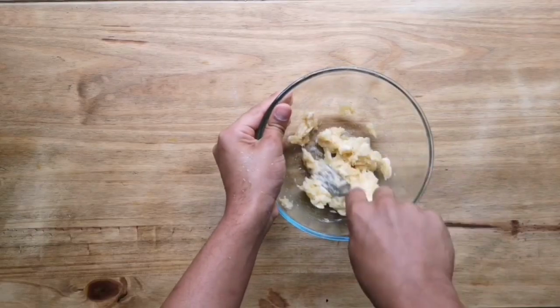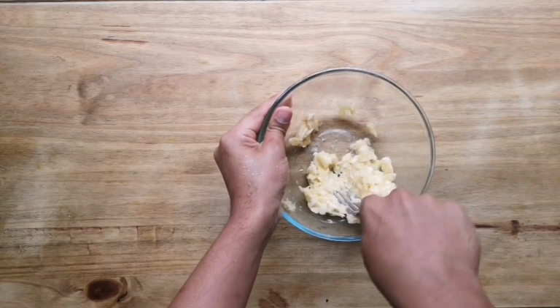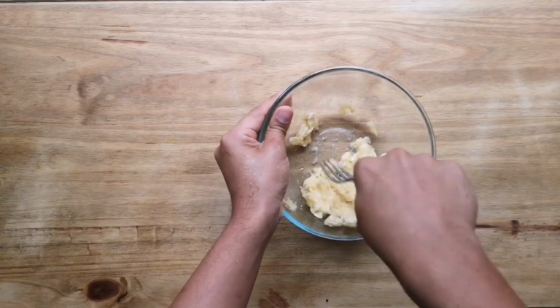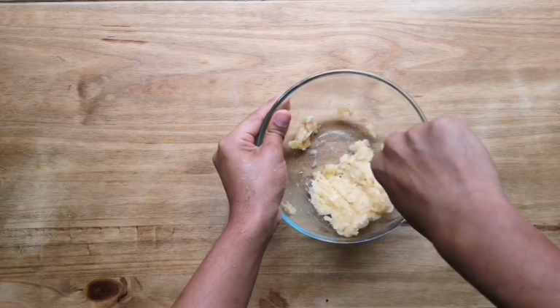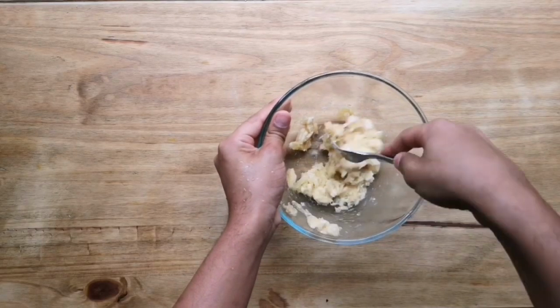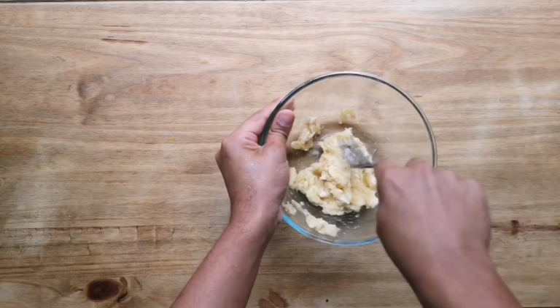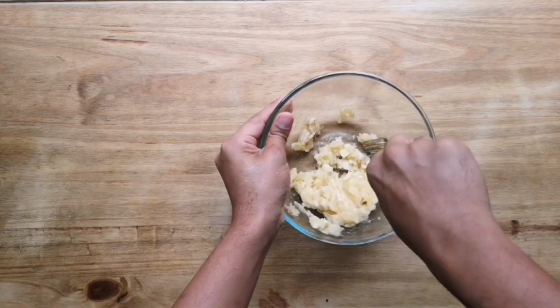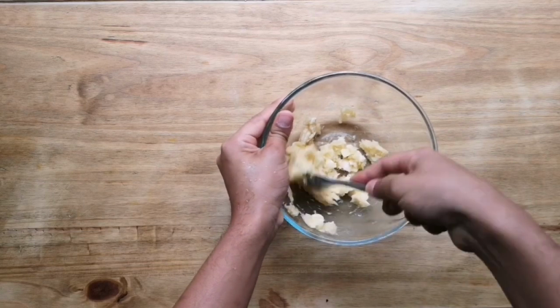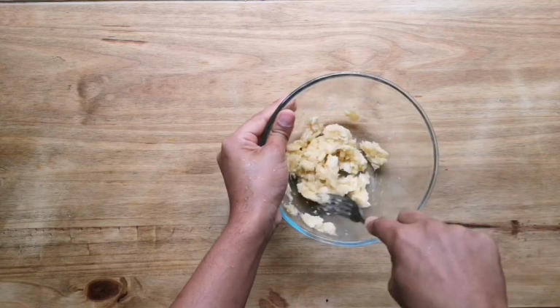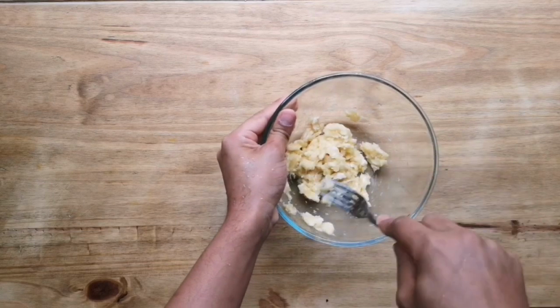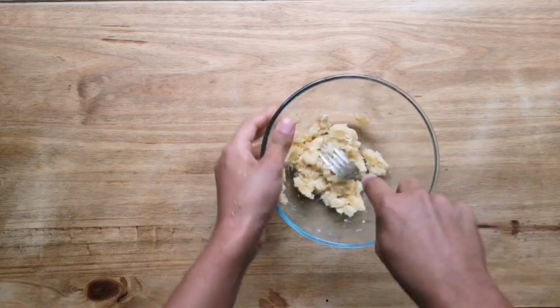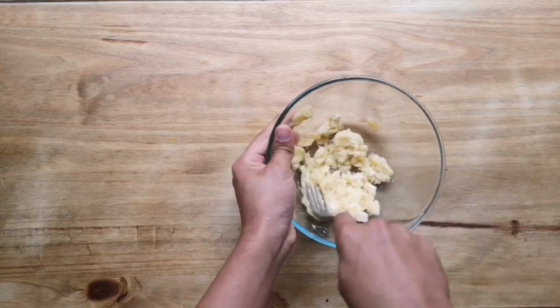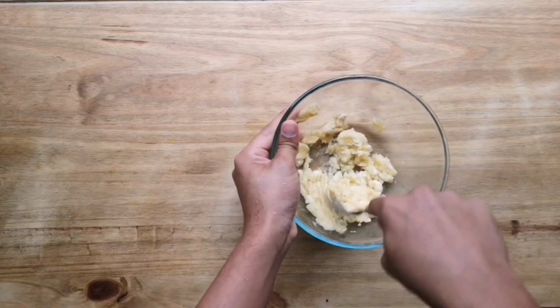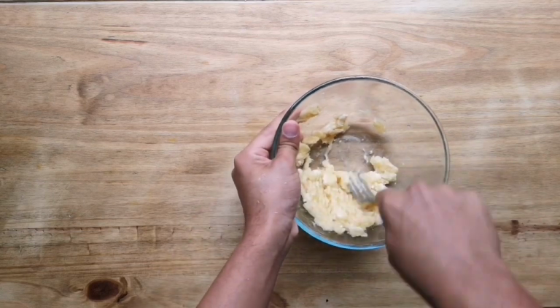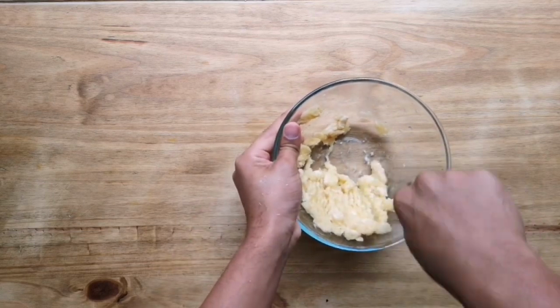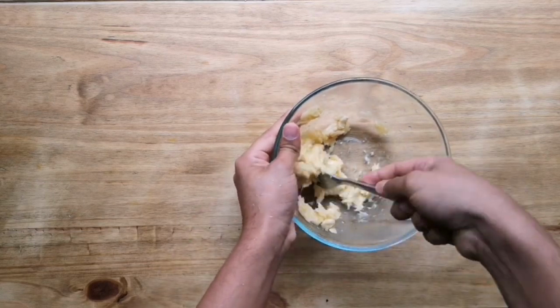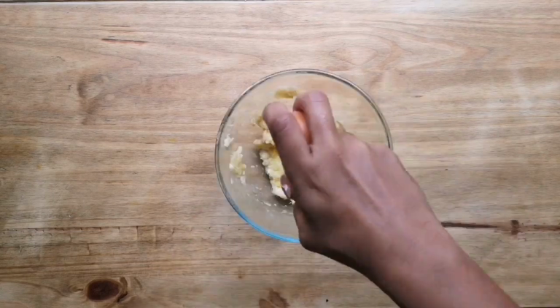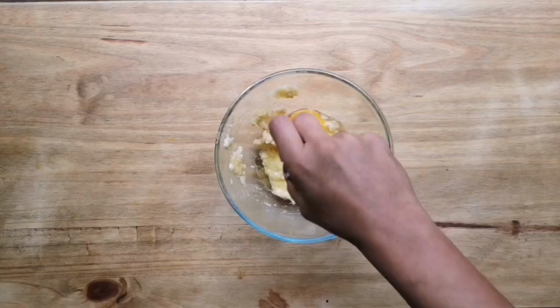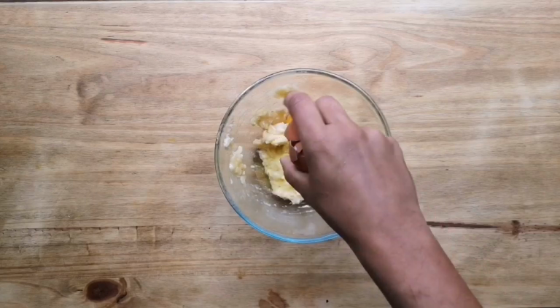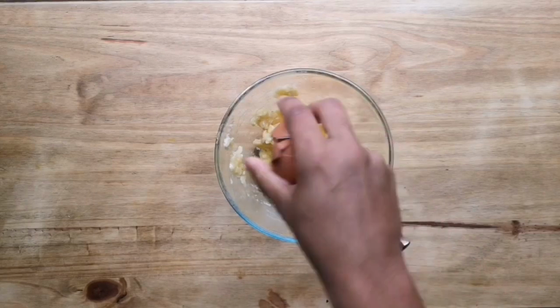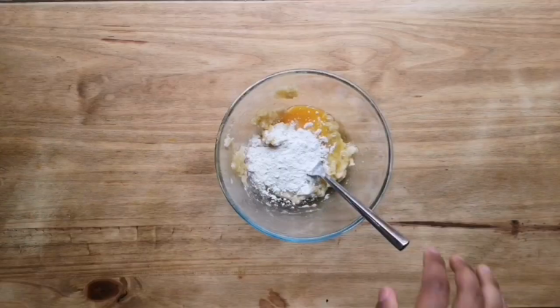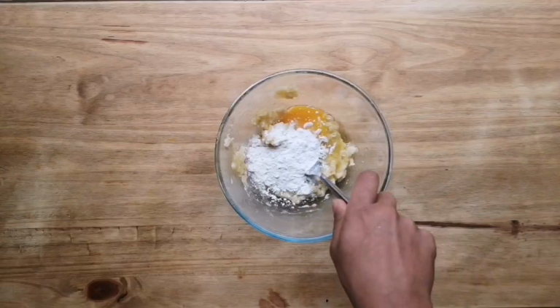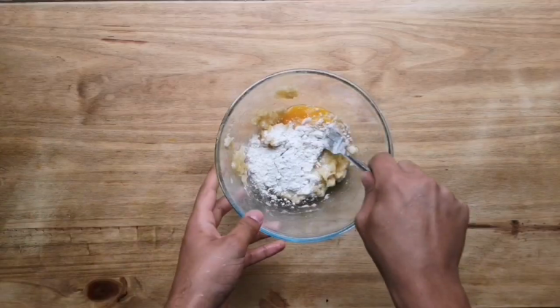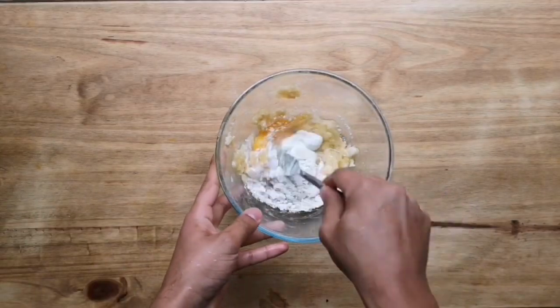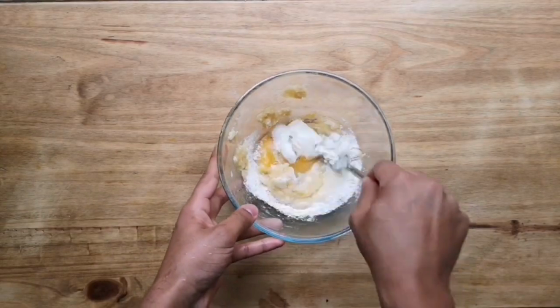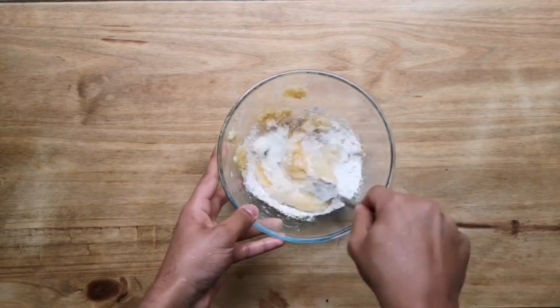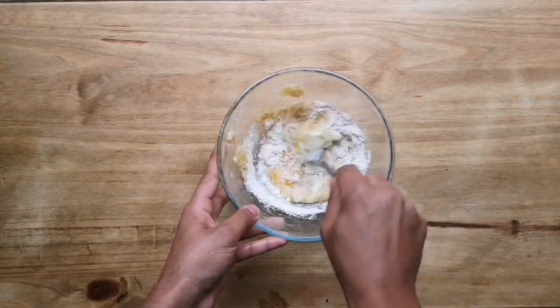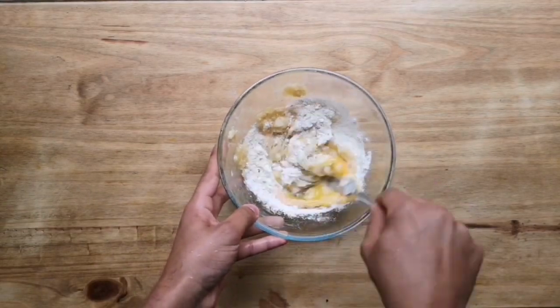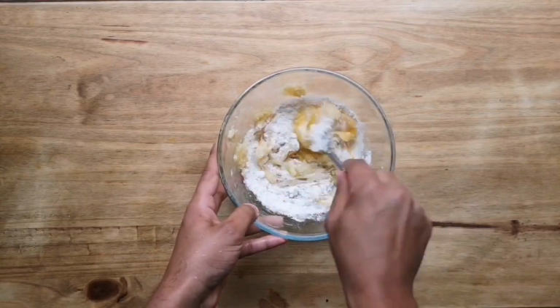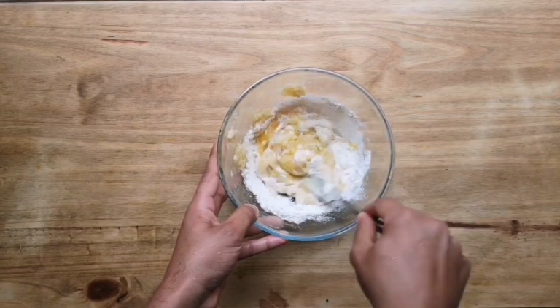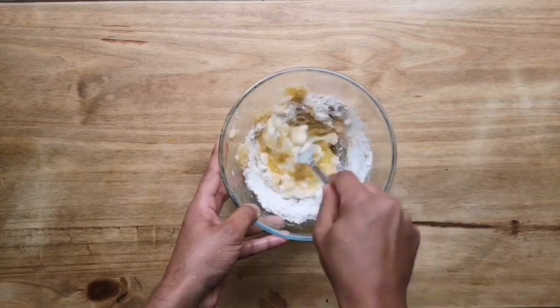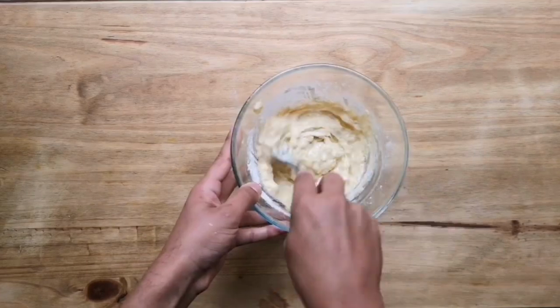Next you're going to mash up some bananas with a fork — you can use whatever you want: a masher, a whisk, just get it mashed up really nicely. Add an egg and some flour and mix it until it's a nice goopy sort of pancake consistency.